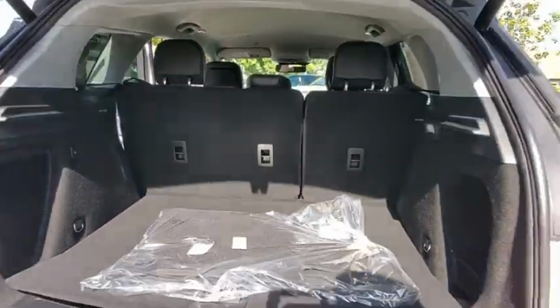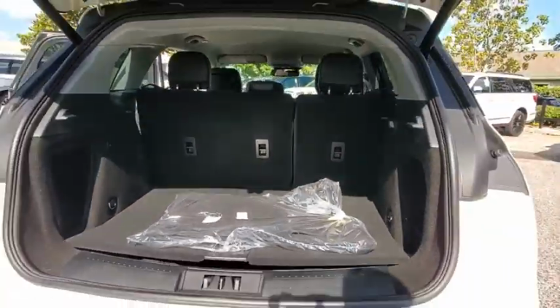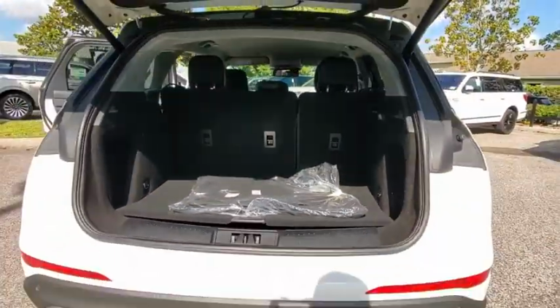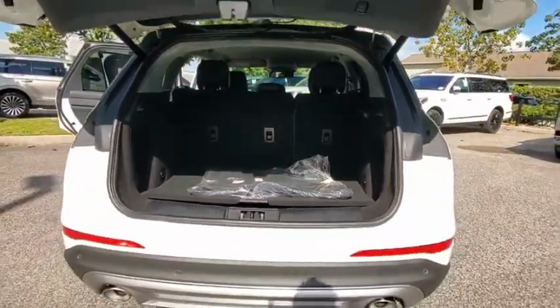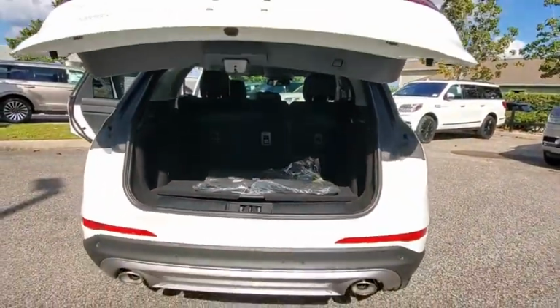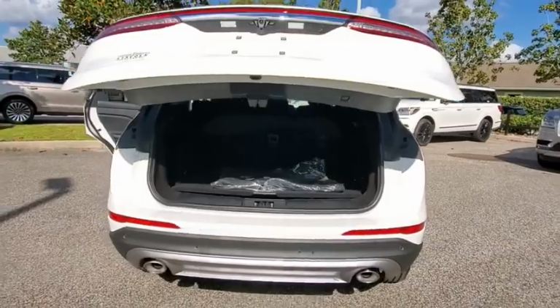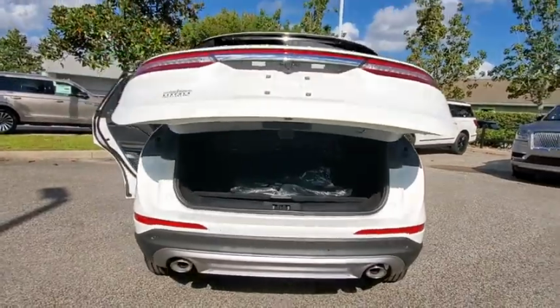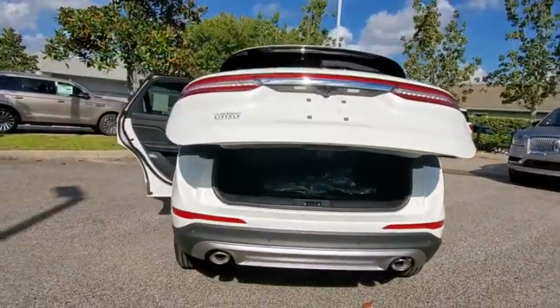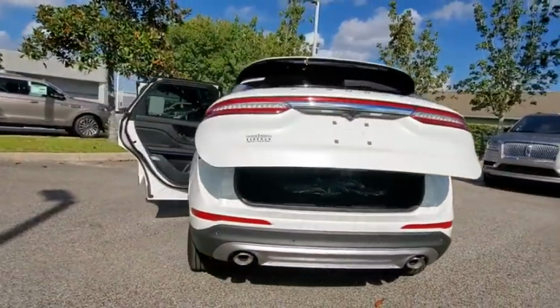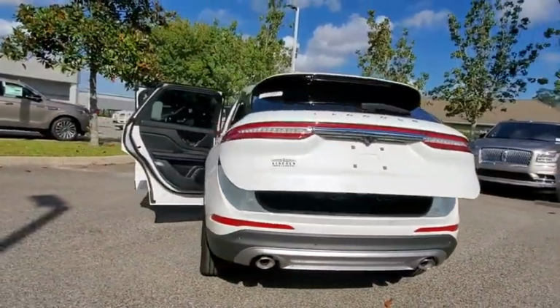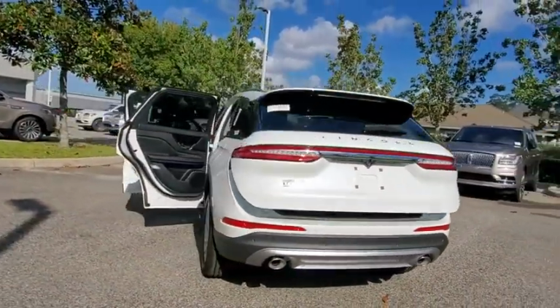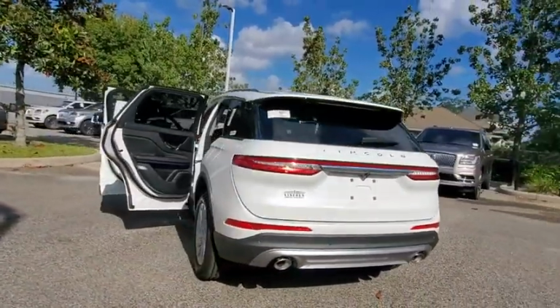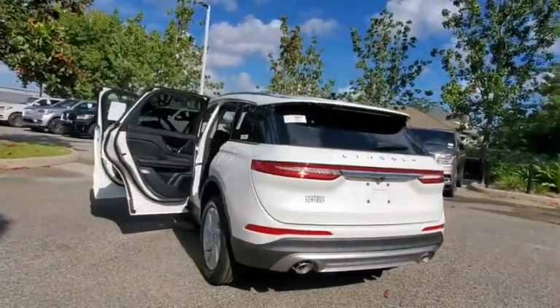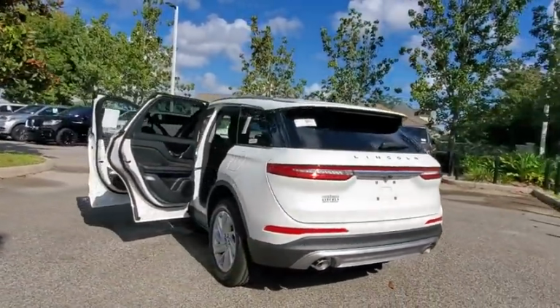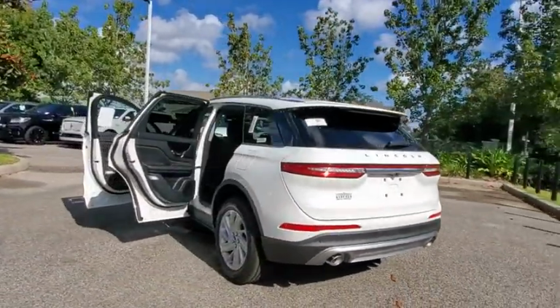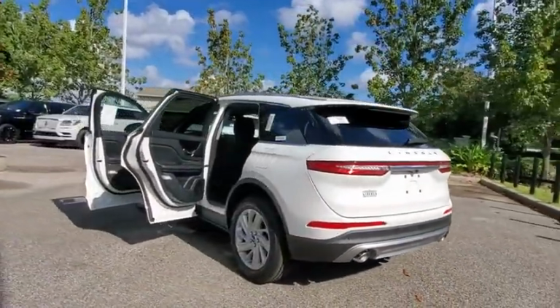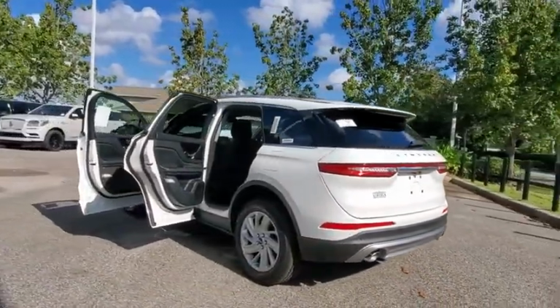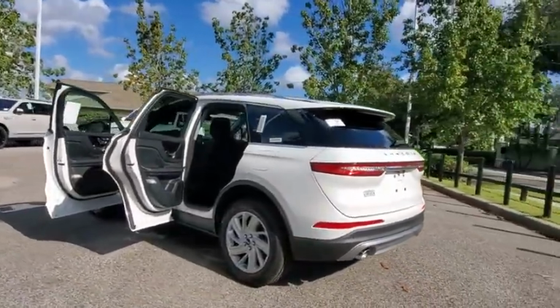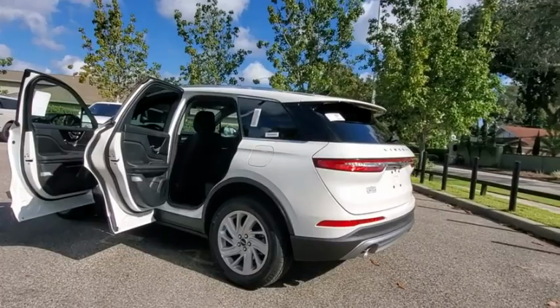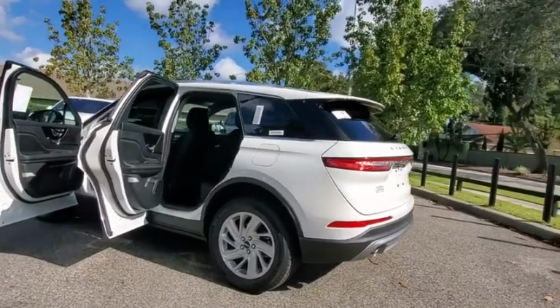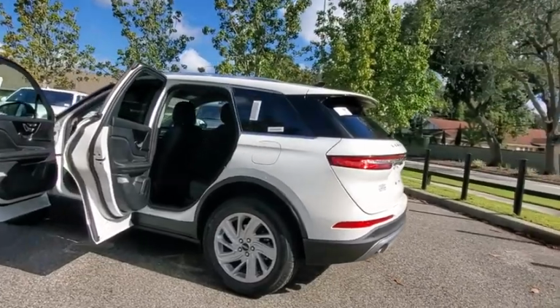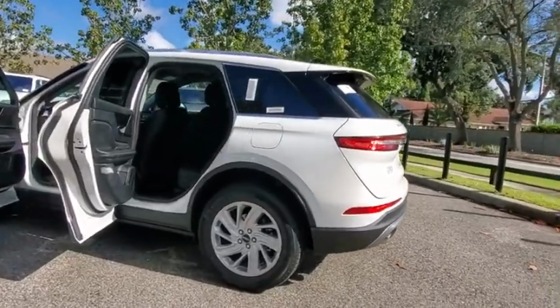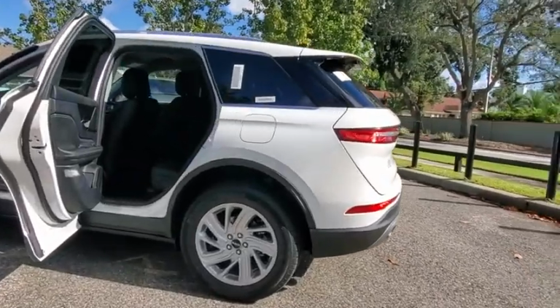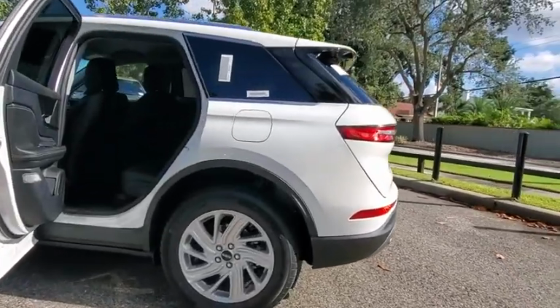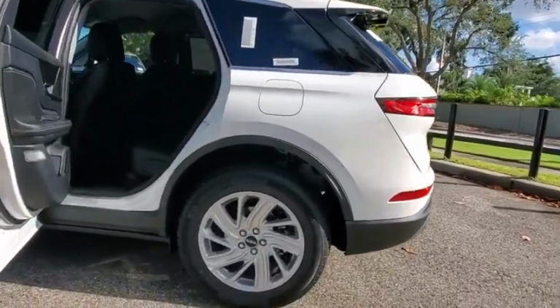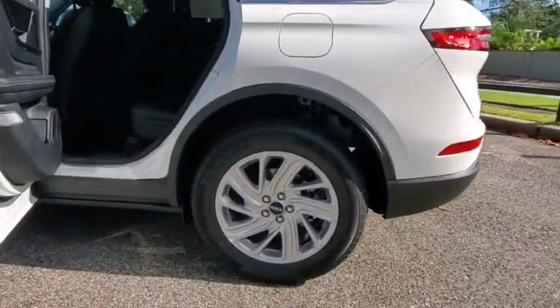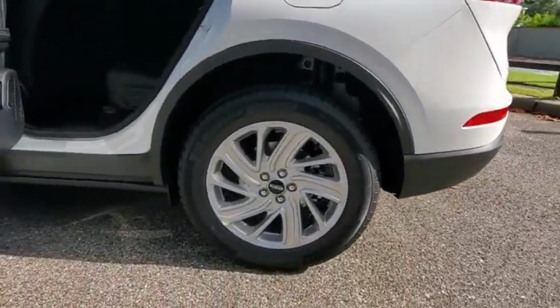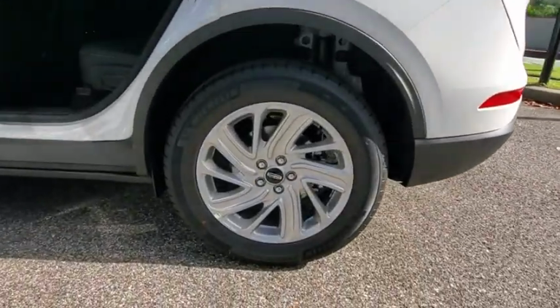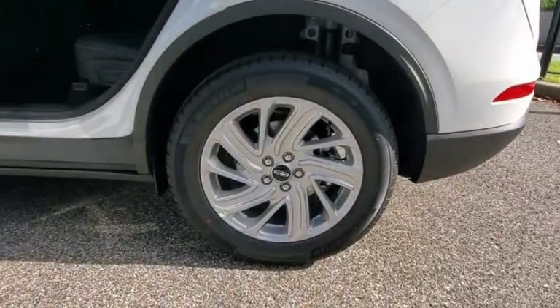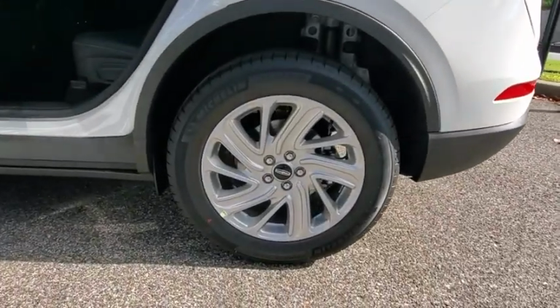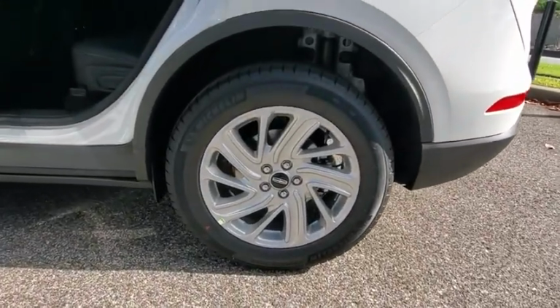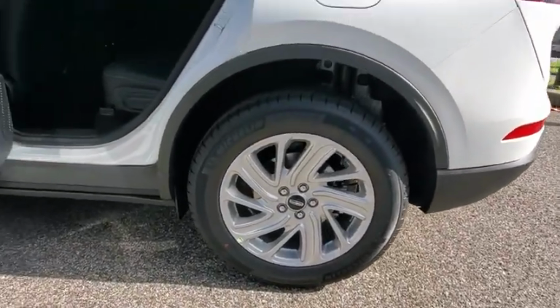Backup camera, power liftgate, steering wheel audio controls, power passenger seat, traction control, remote engine start, keyless entry, stability control, lane departure warning, anti-lock braking system.